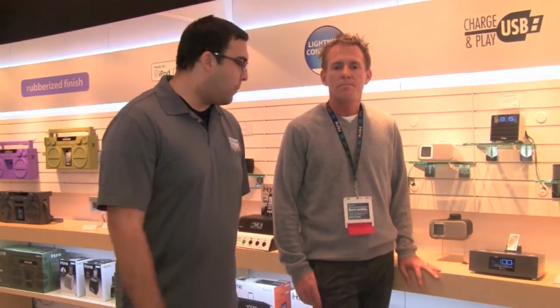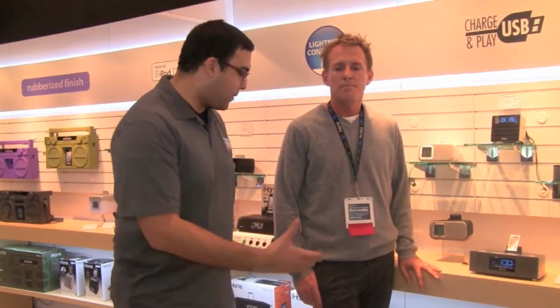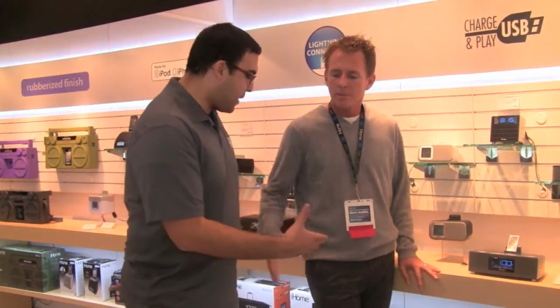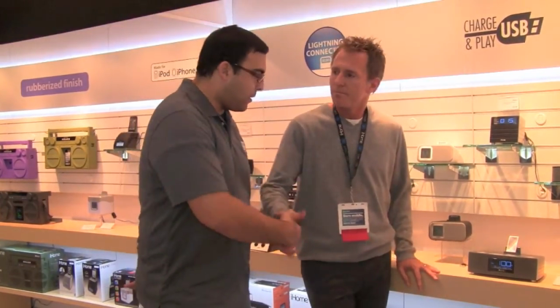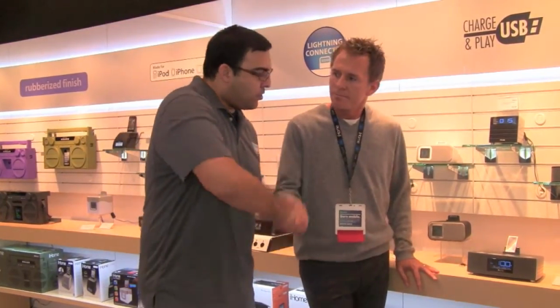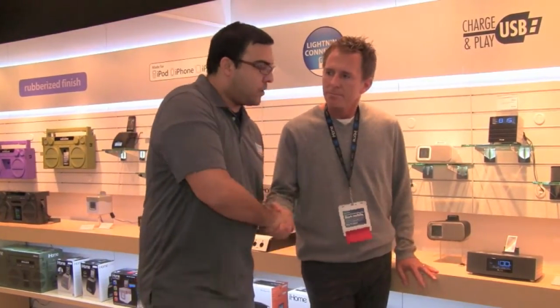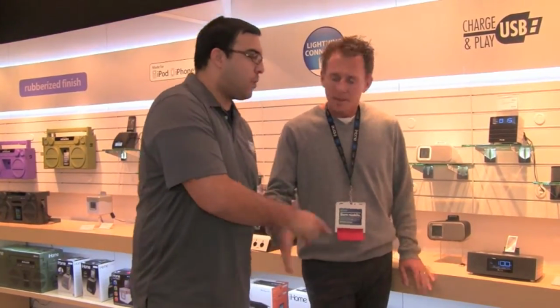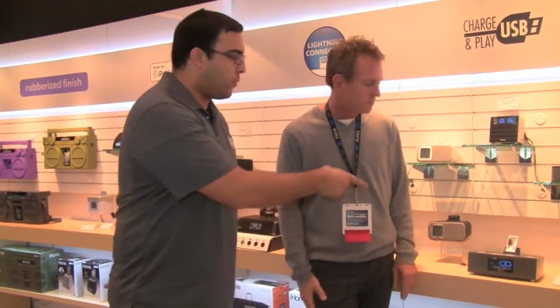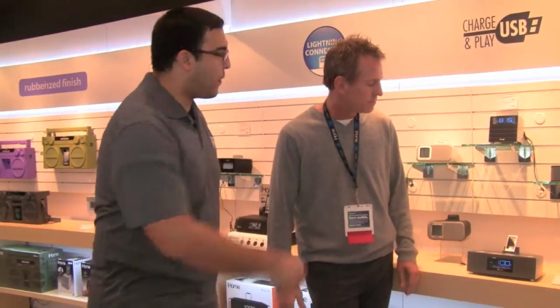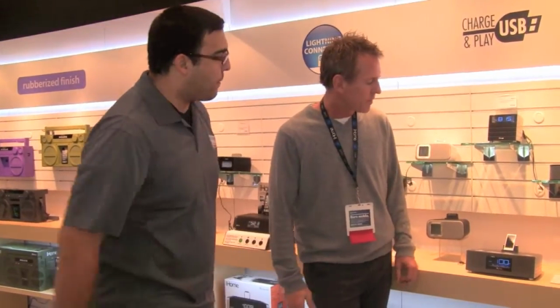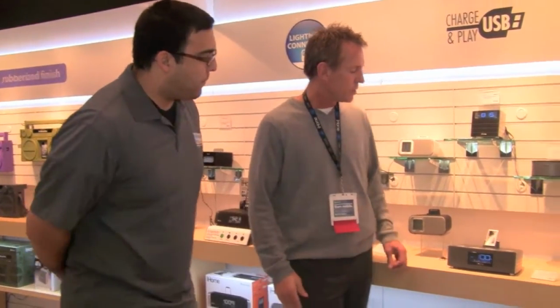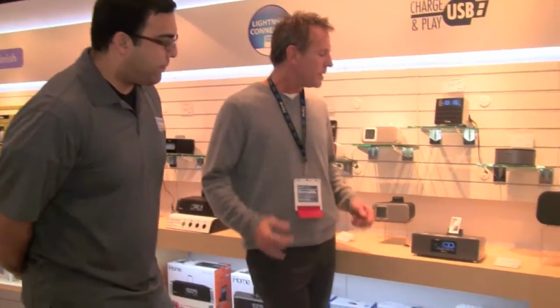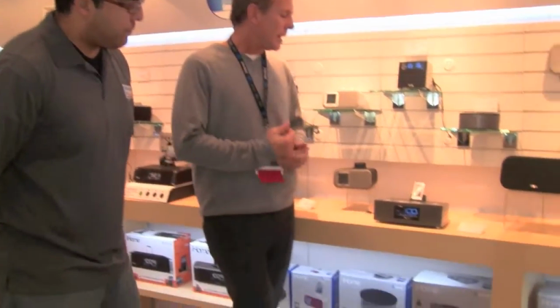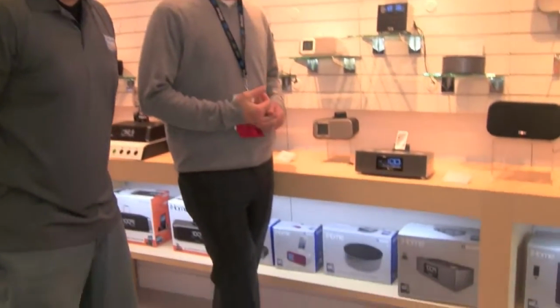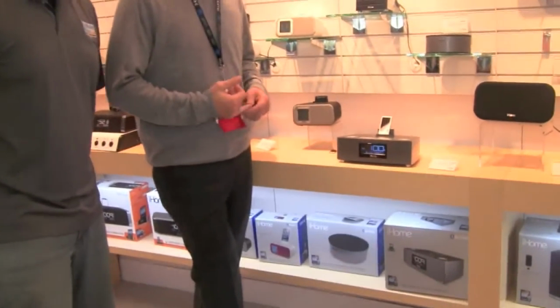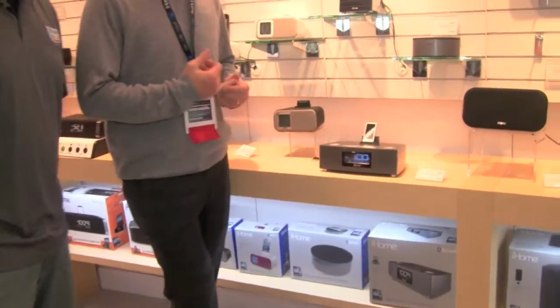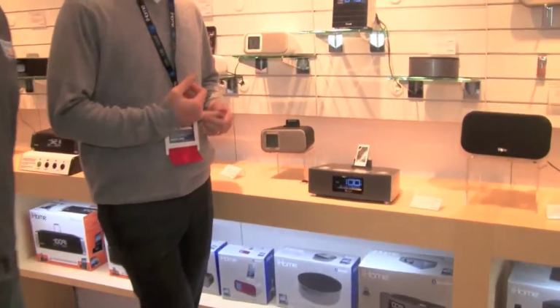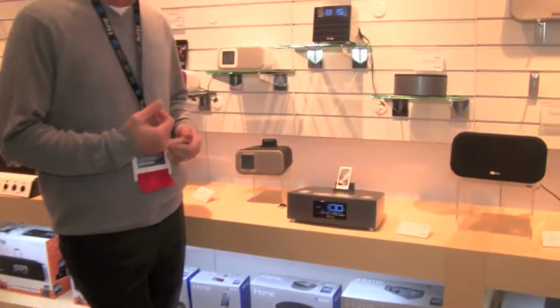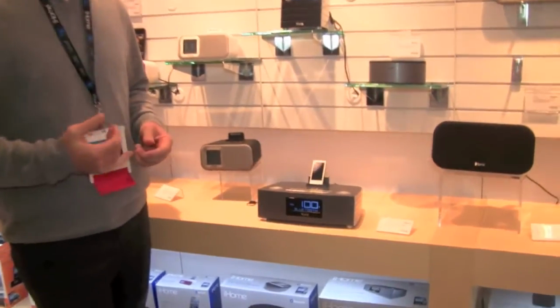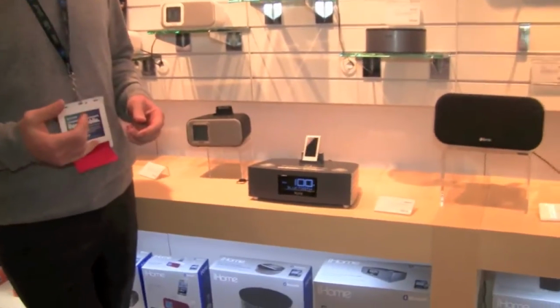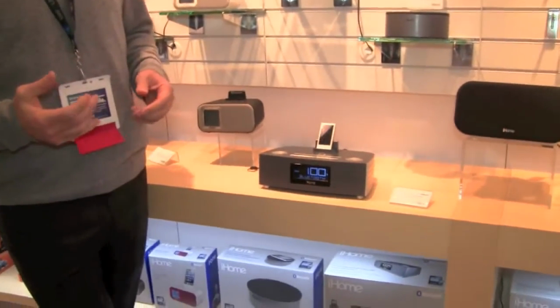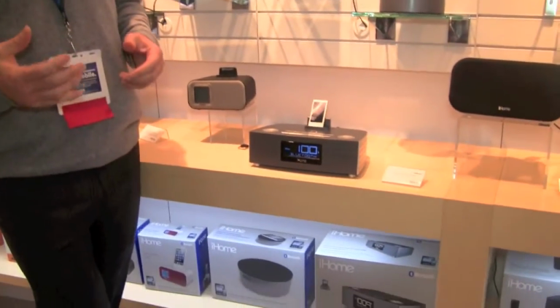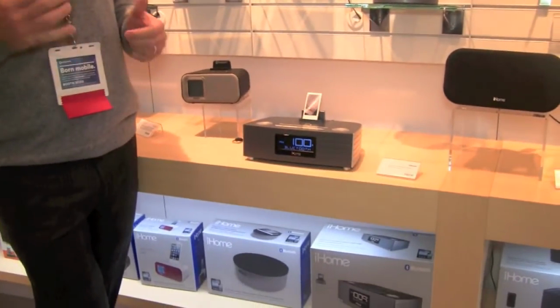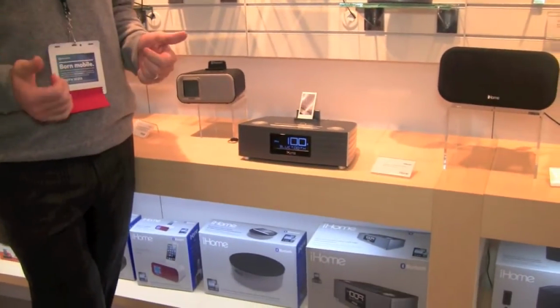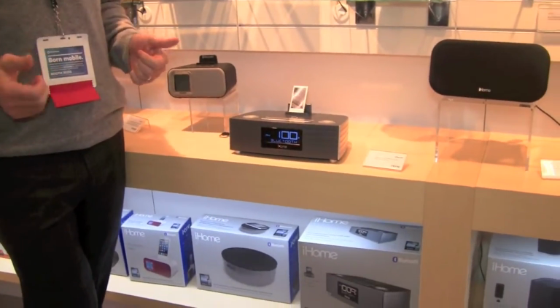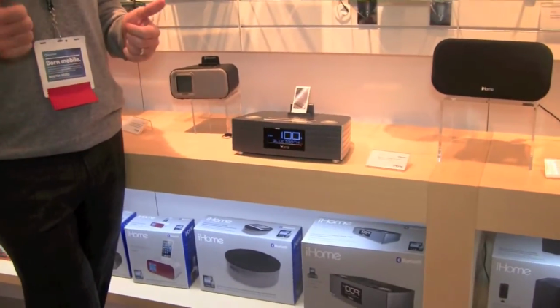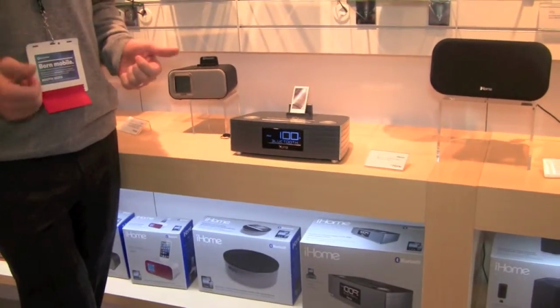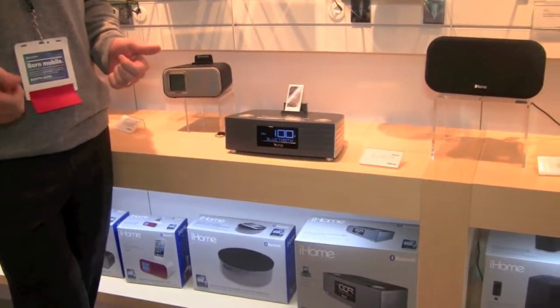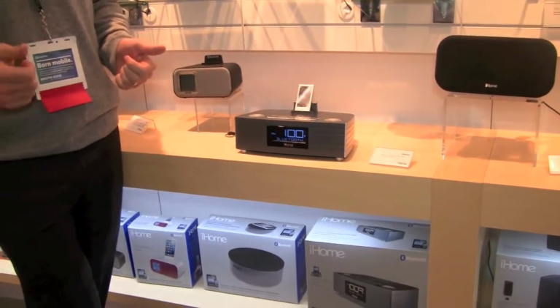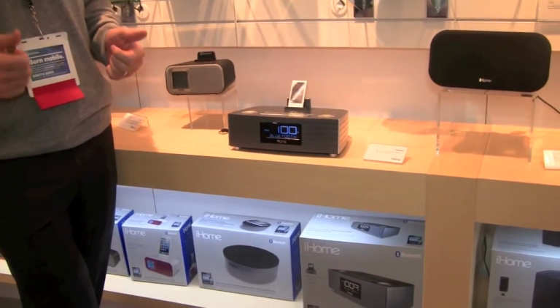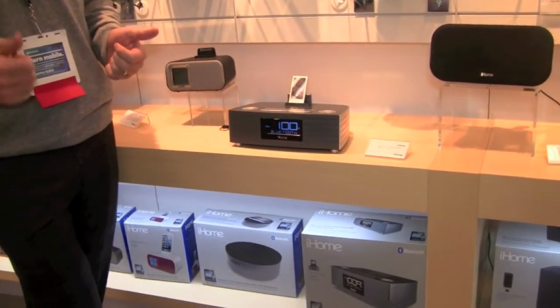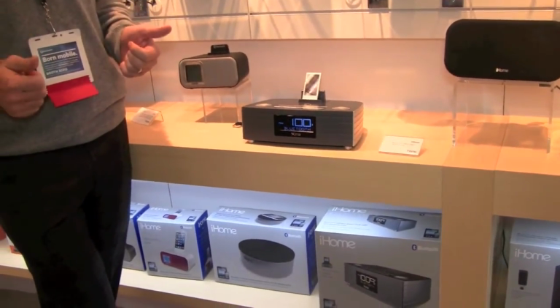Thank you, Mike, for taking the time to show us these products. What do we have right here? Absolutely. This is the iBT-97, and this is a great Bluetooth streaming clock radio.